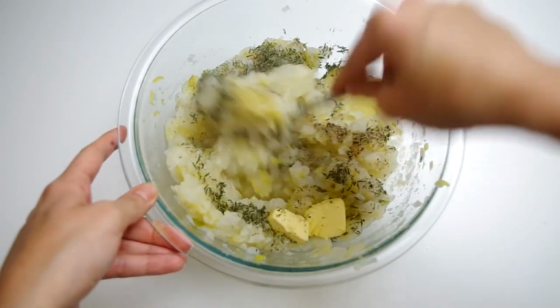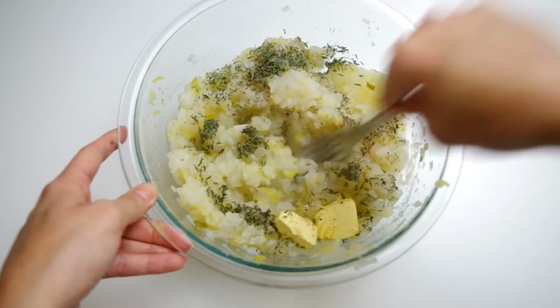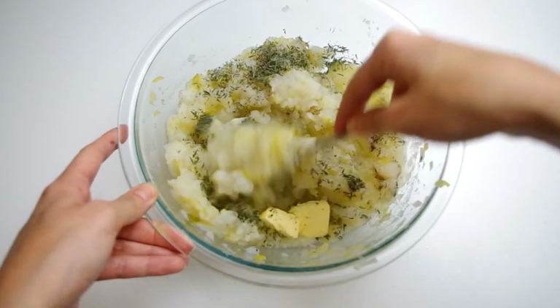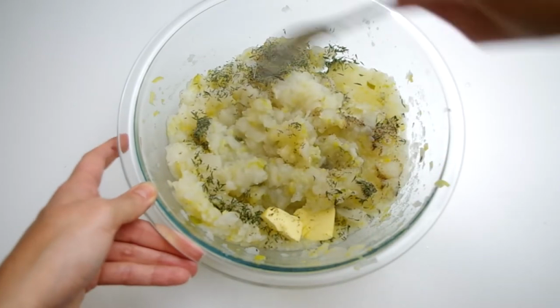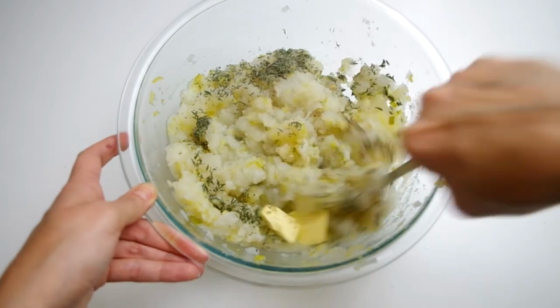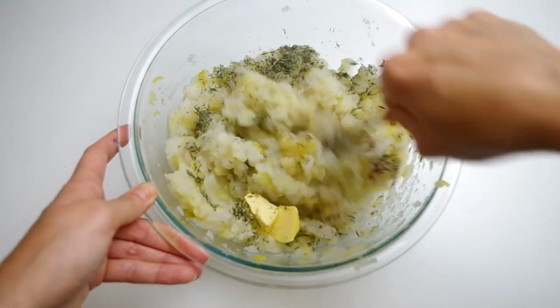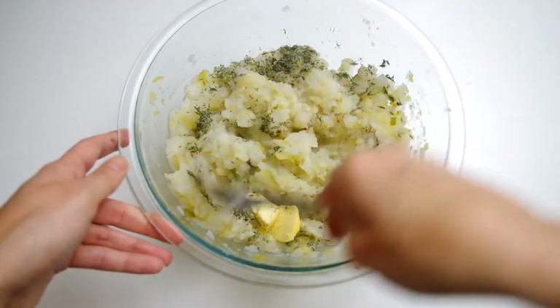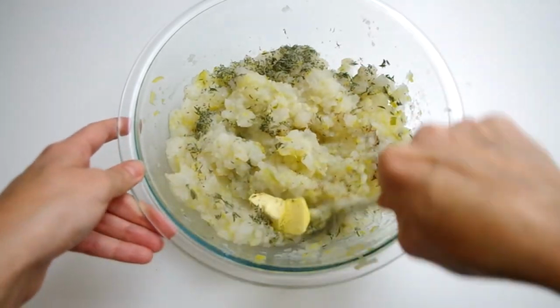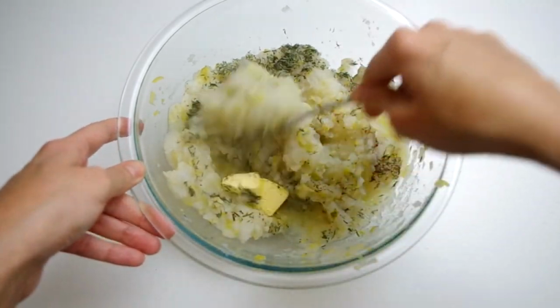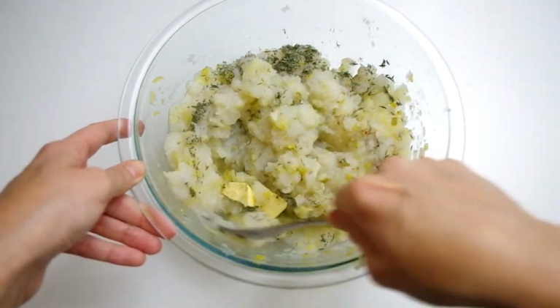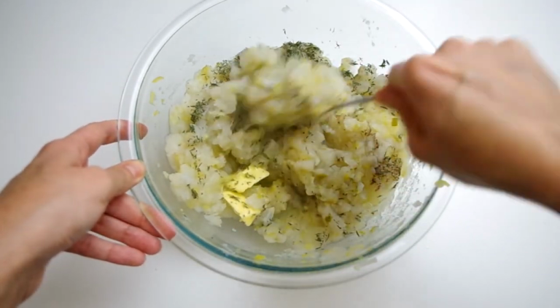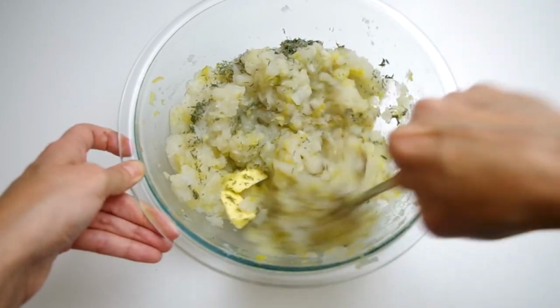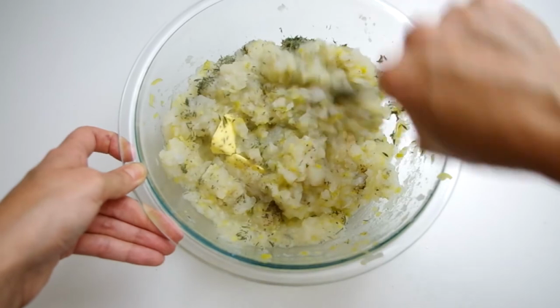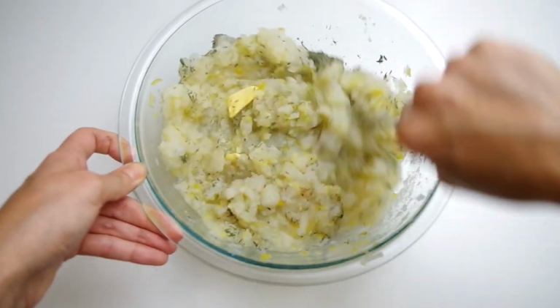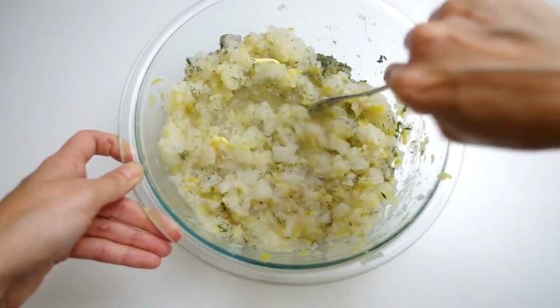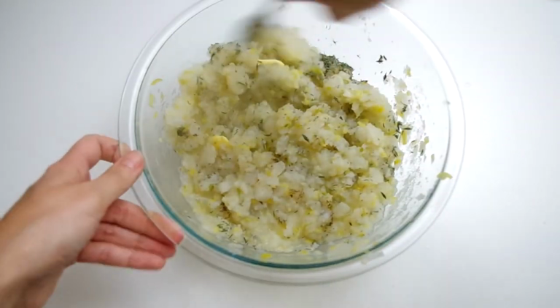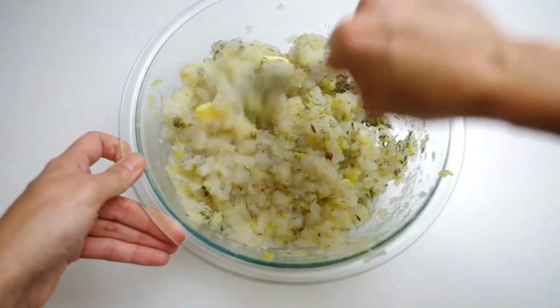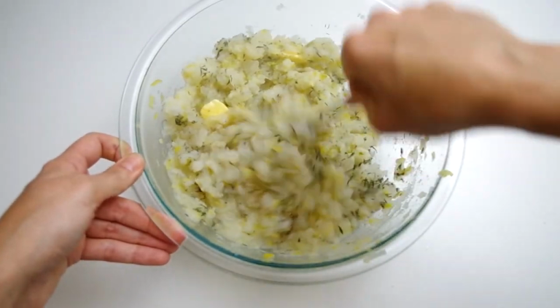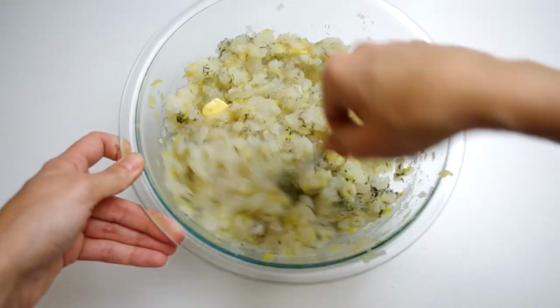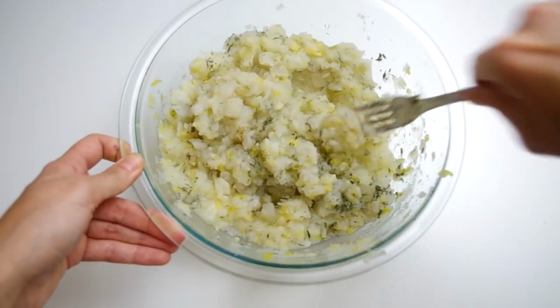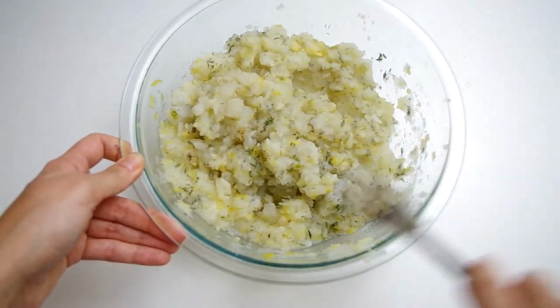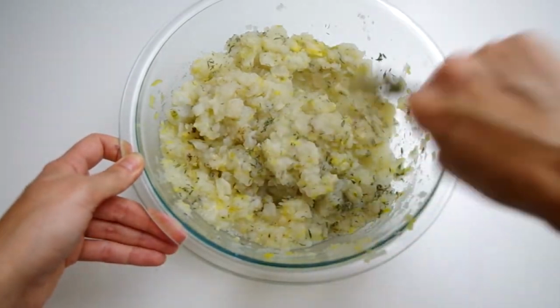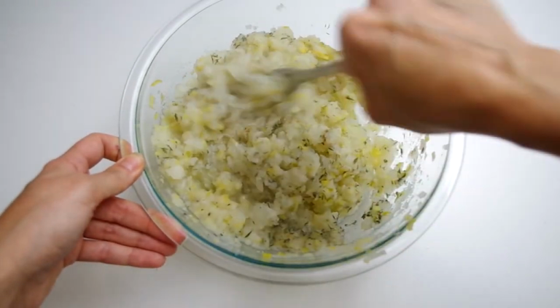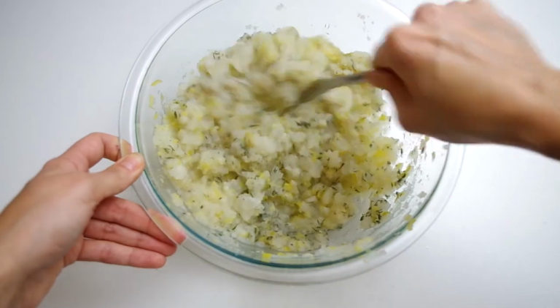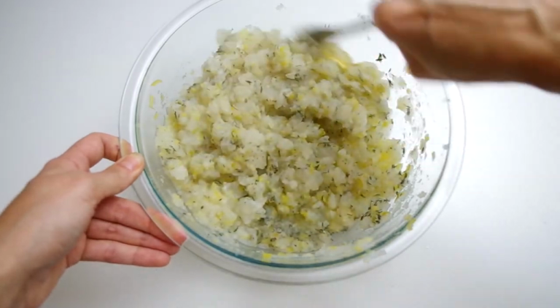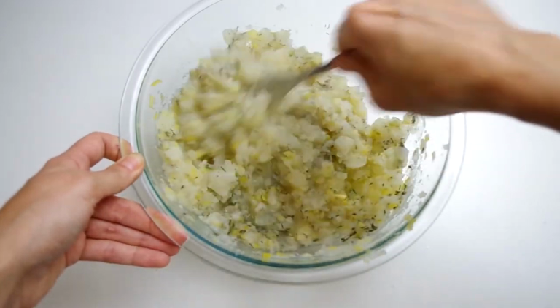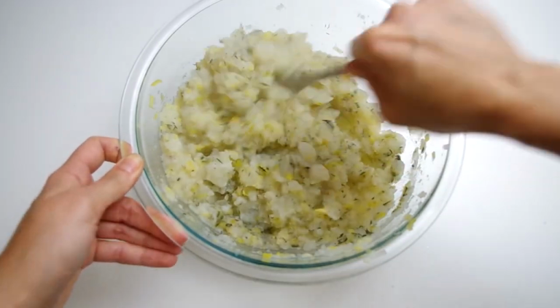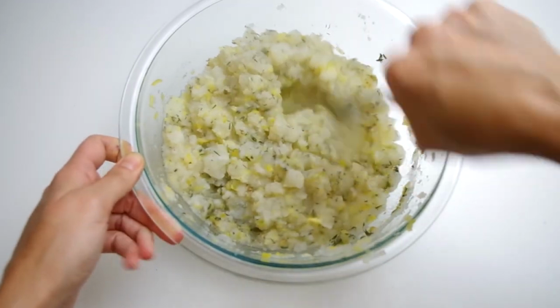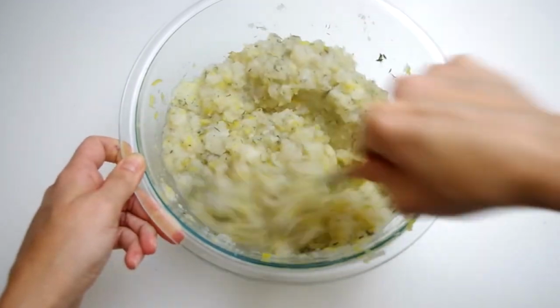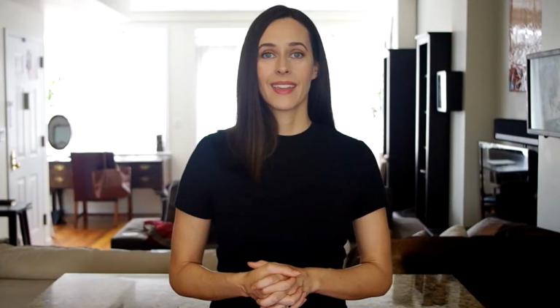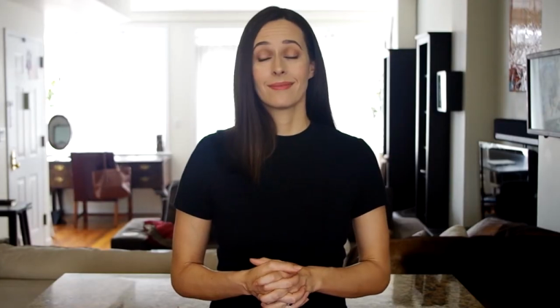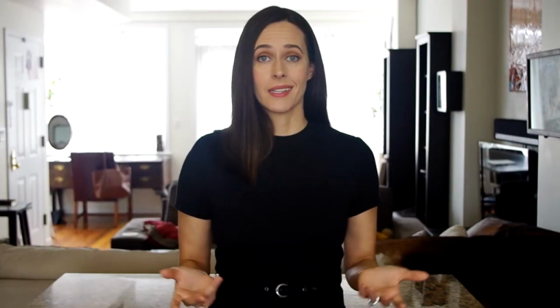Now we will stir in some butter and chopped thyme. Although if you want to make this vegan, I expect some fruity or really grassy olive oil would do really well here with a lot of black pepper and maybe even a dash of nutmeg. If you make it that way, let me know what you think of adding nutmeg.